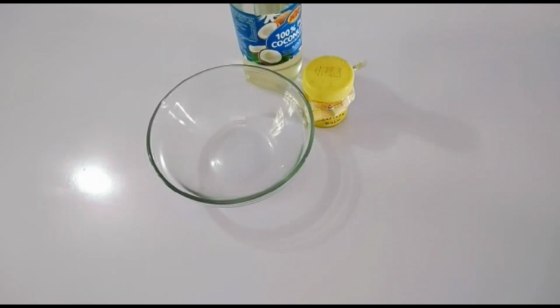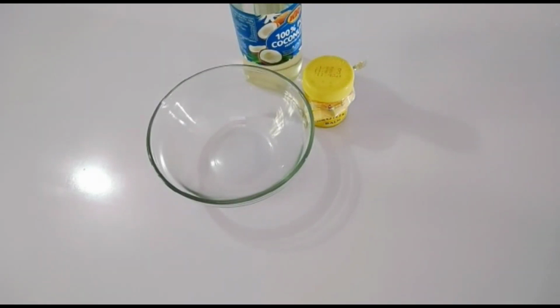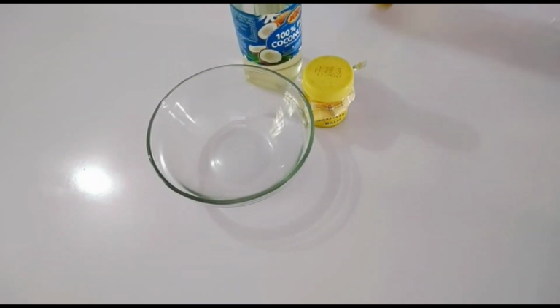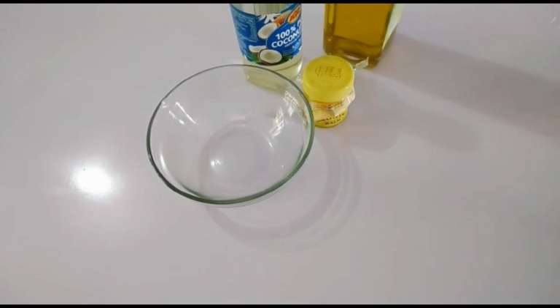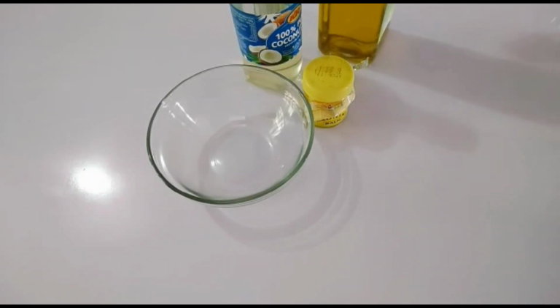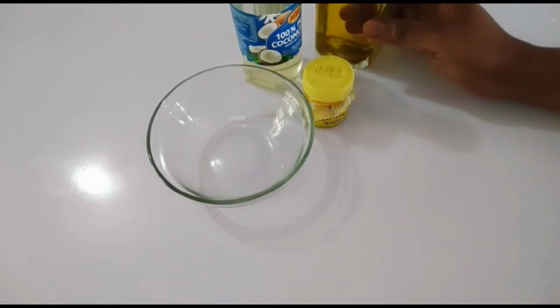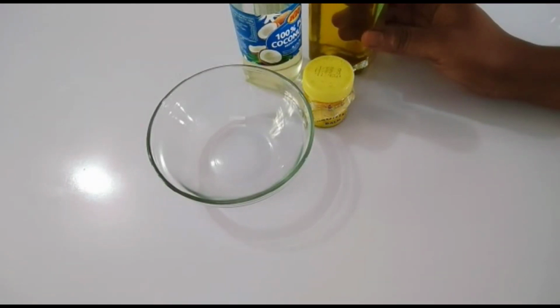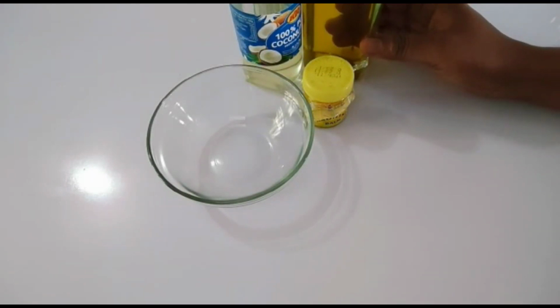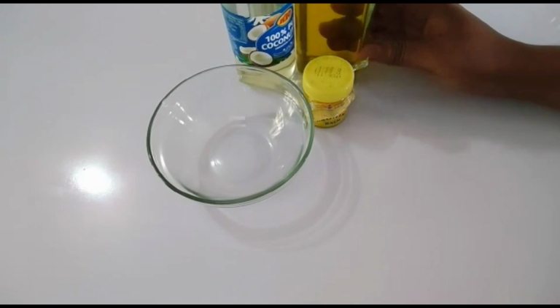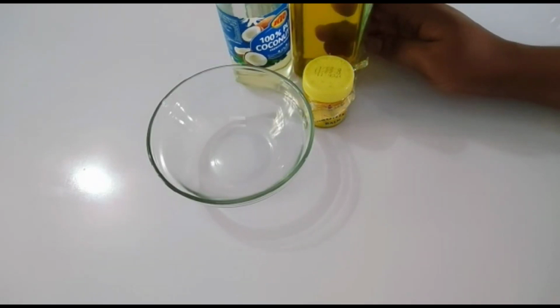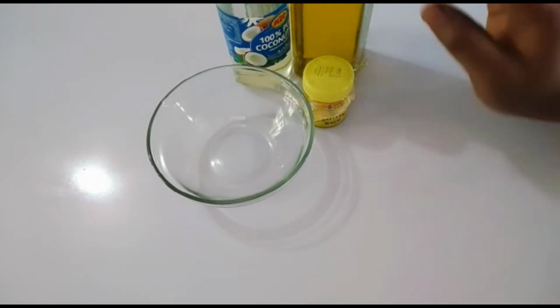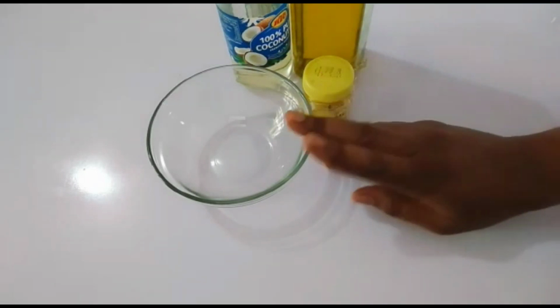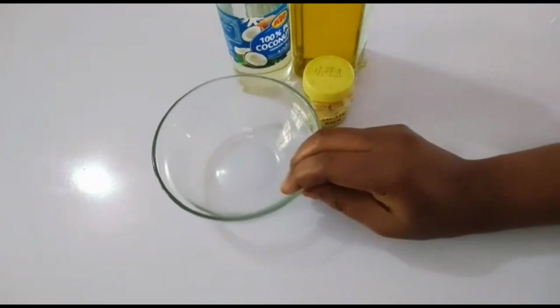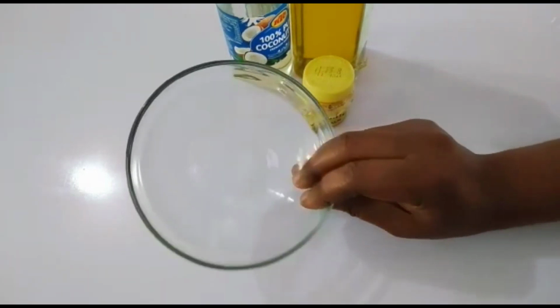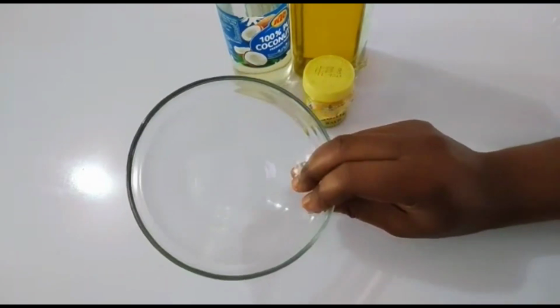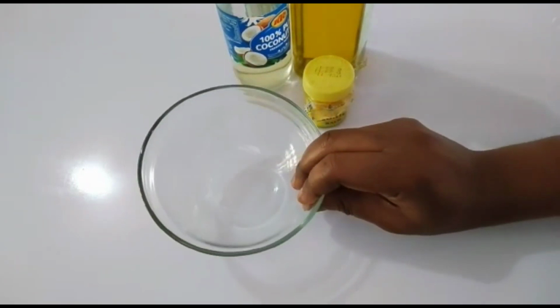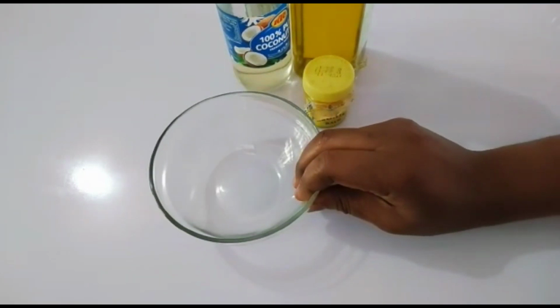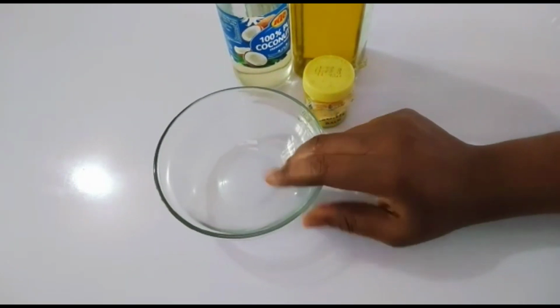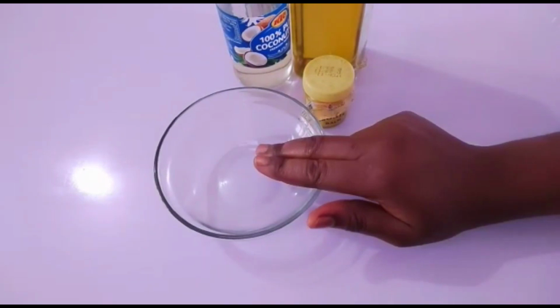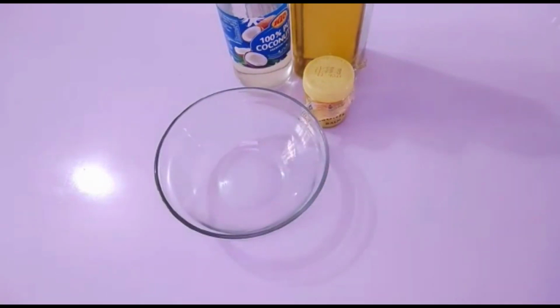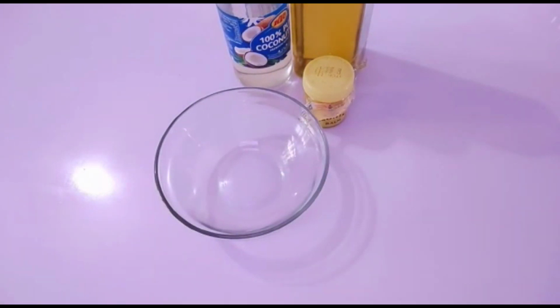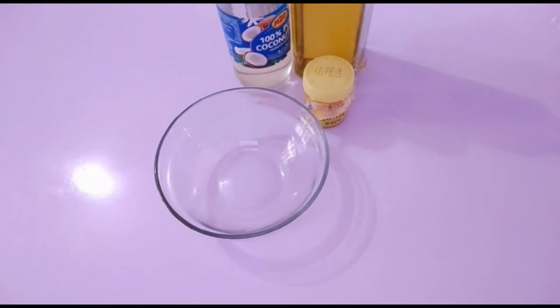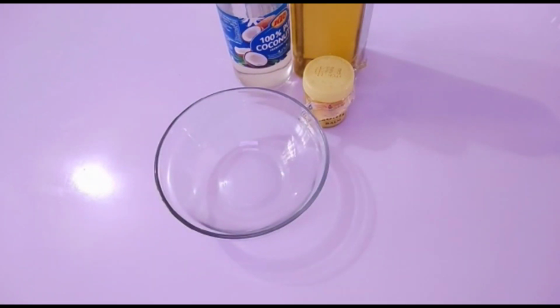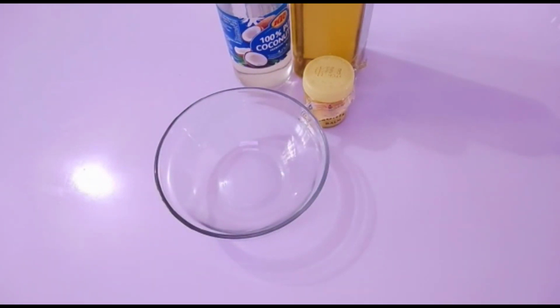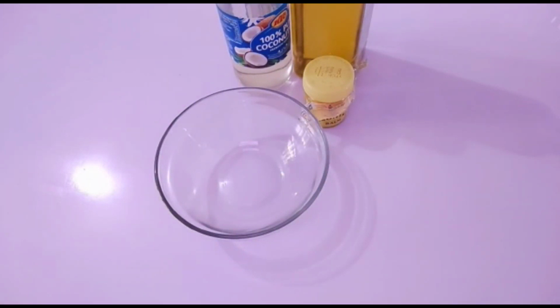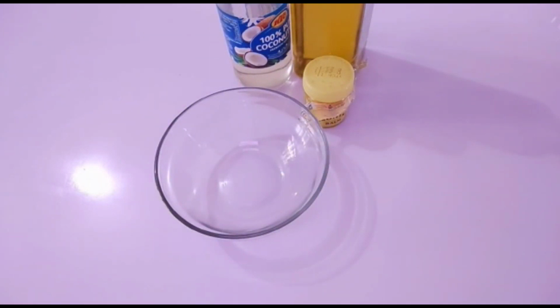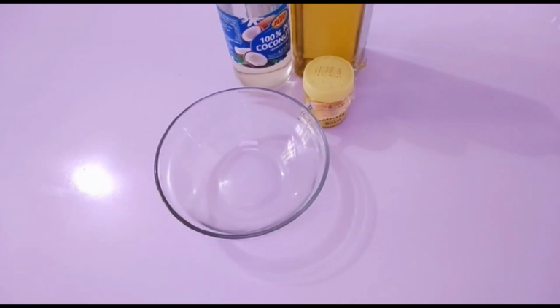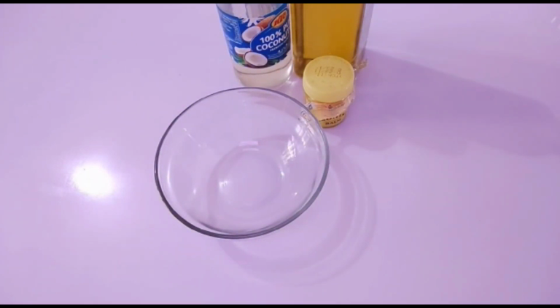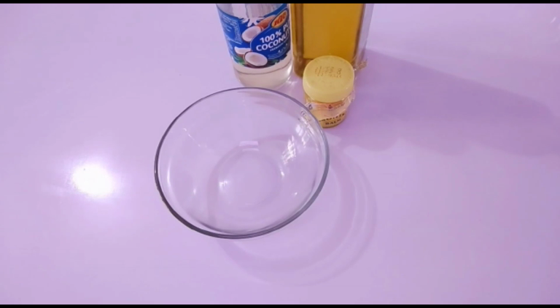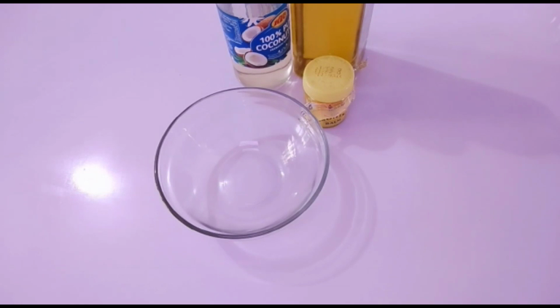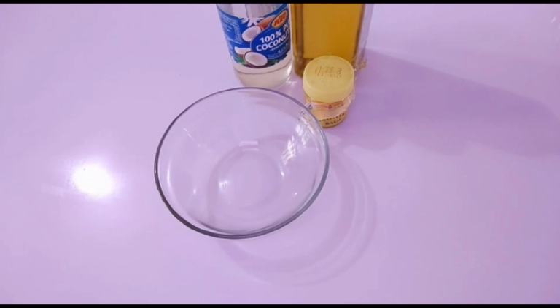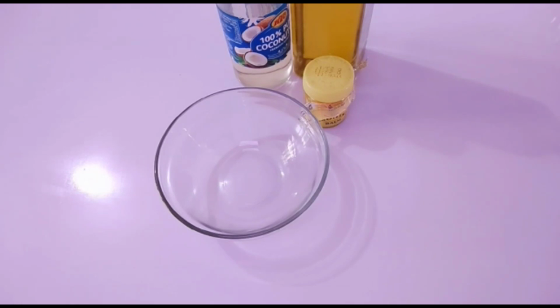Here is our coconut oil, which is very important. And here we have one other oil which is very important as well. So we're going to start by mixing. Here is our mixing bowl. This remedy is very simple and yet very effective.